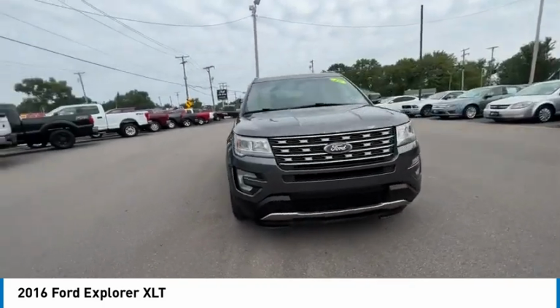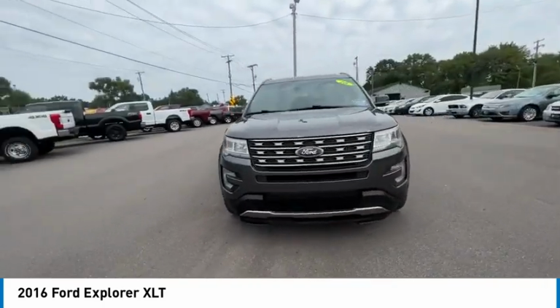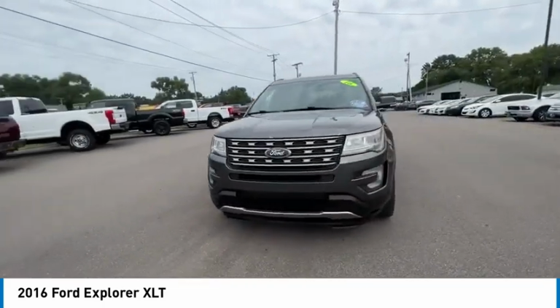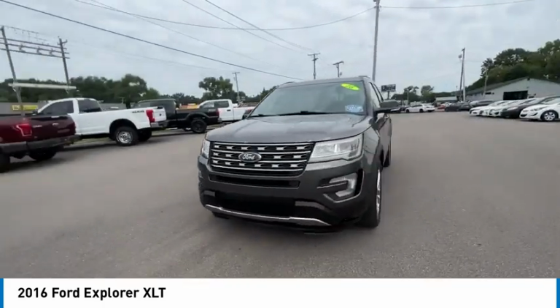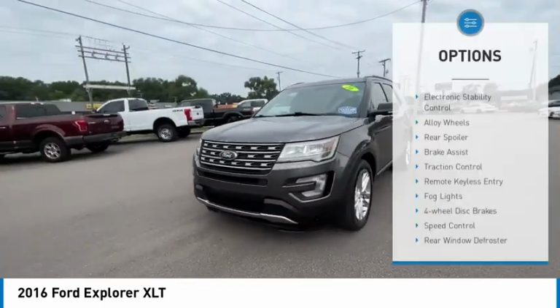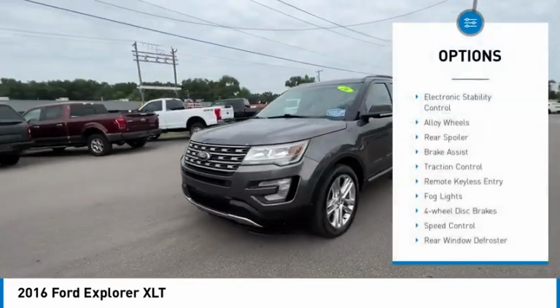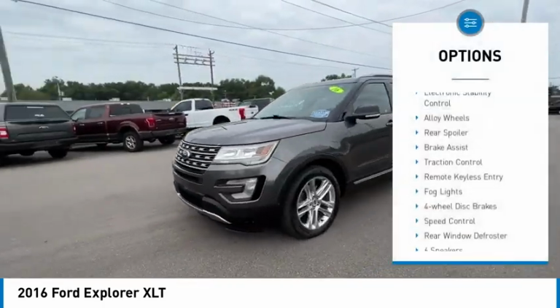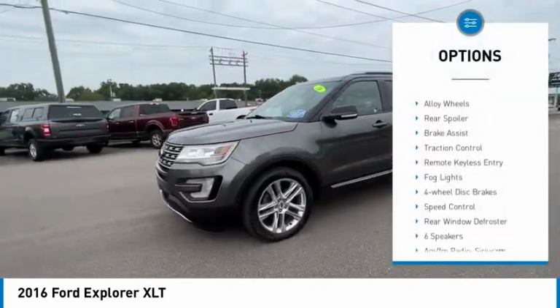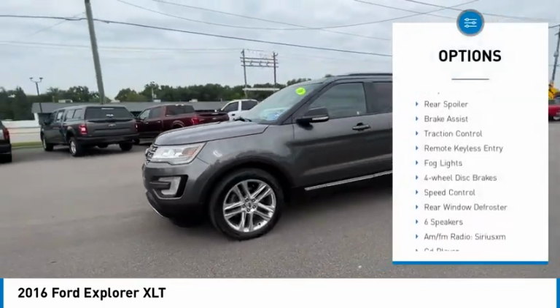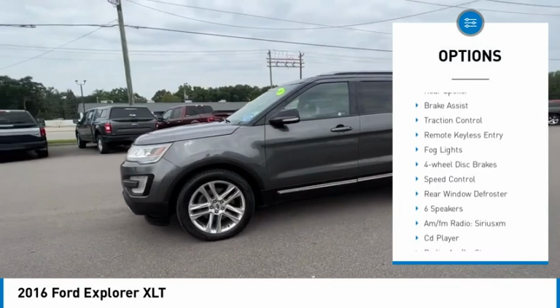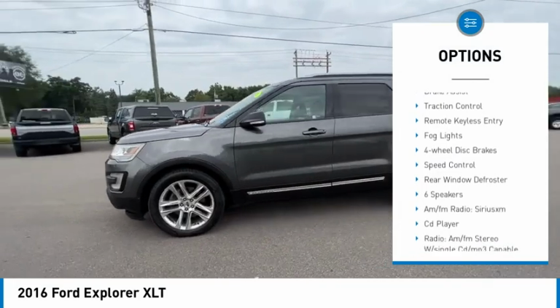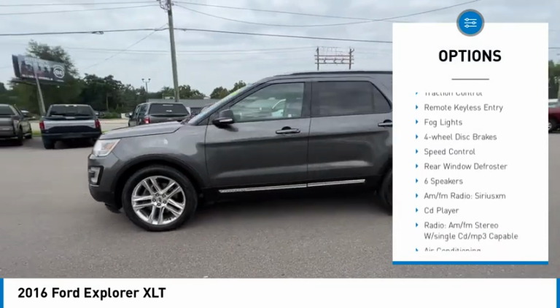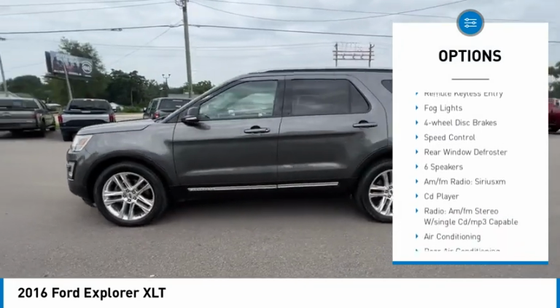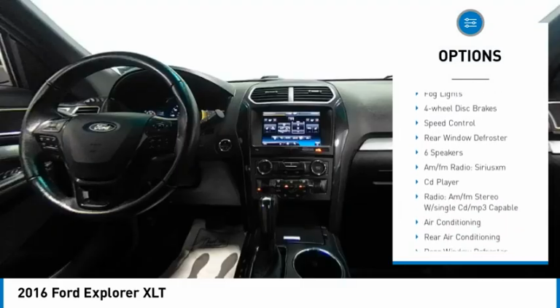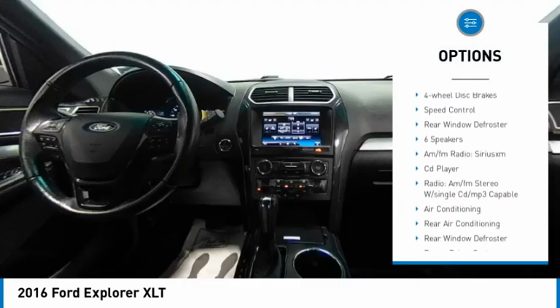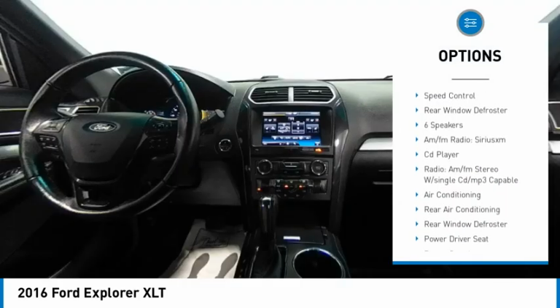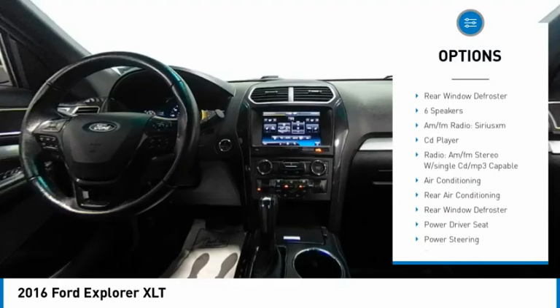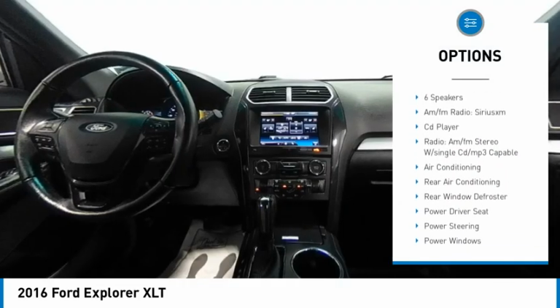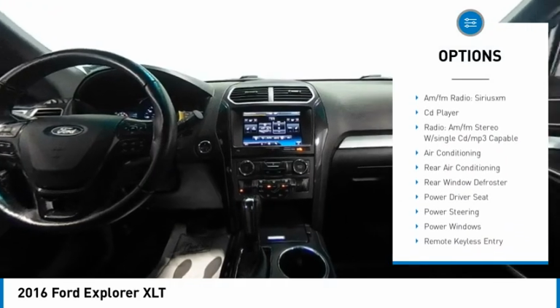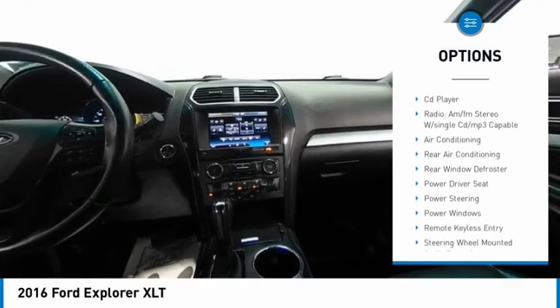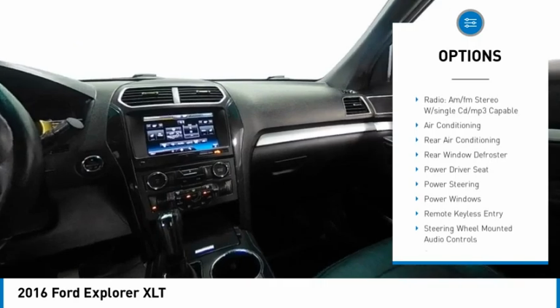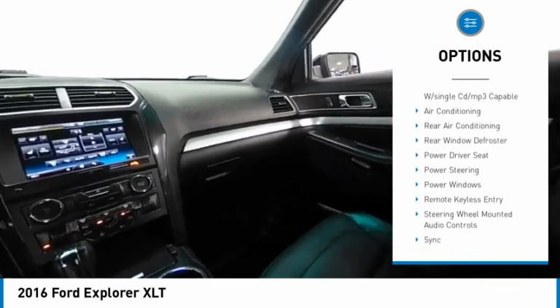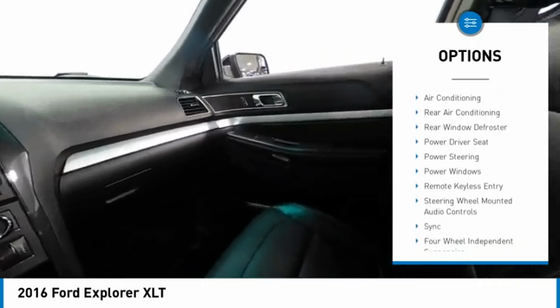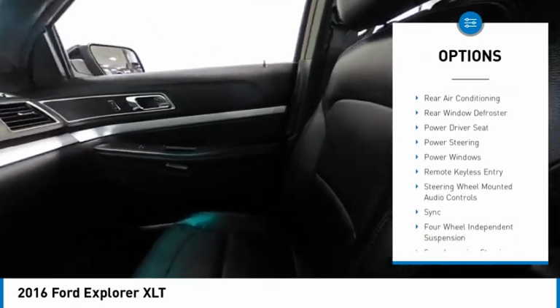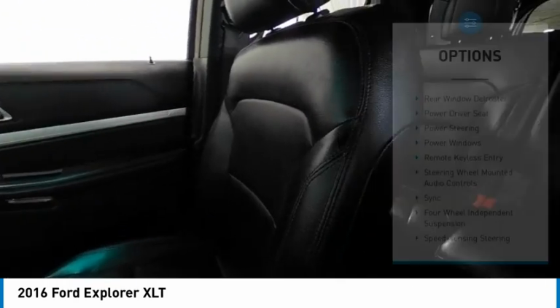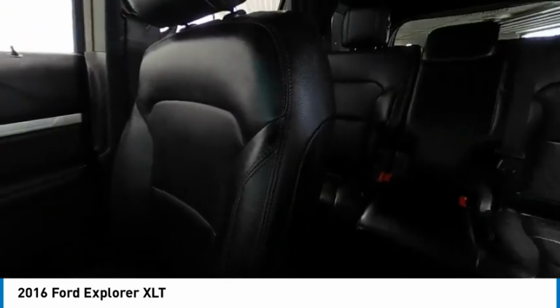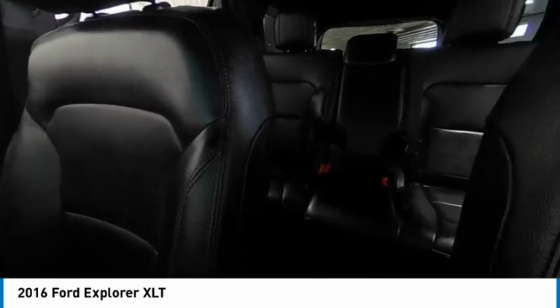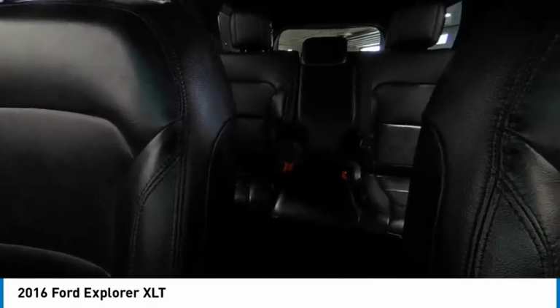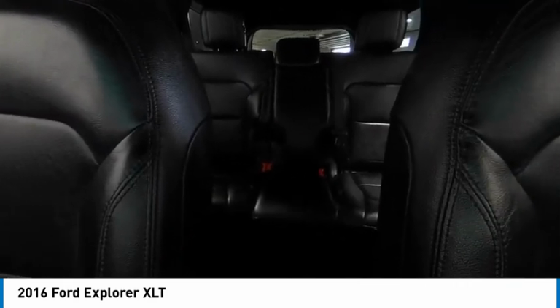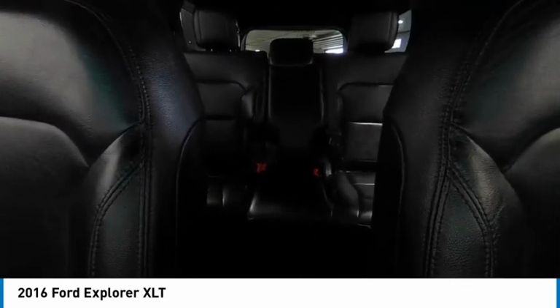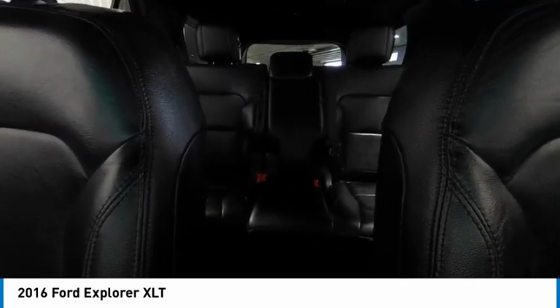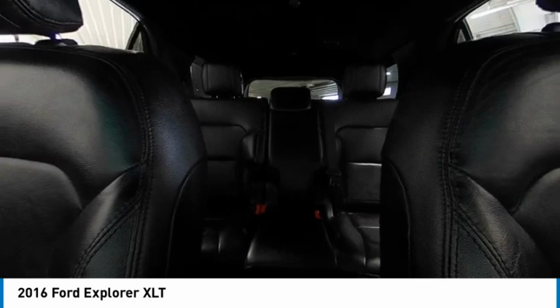Here are some of this vehicle's great options: electronic stability control, alloy wheels, rear spoiler, brake assist, traction control, remote keyless entry, fog lights, four-wheel disc brakes, speed control, and rear window defroster.